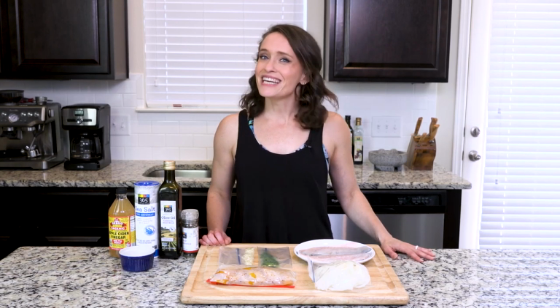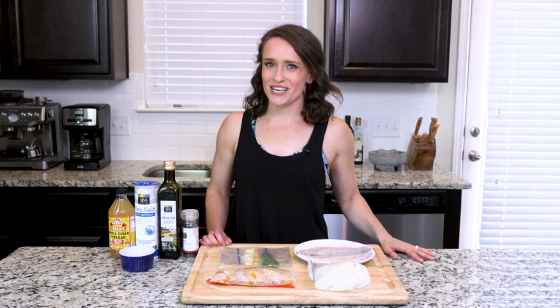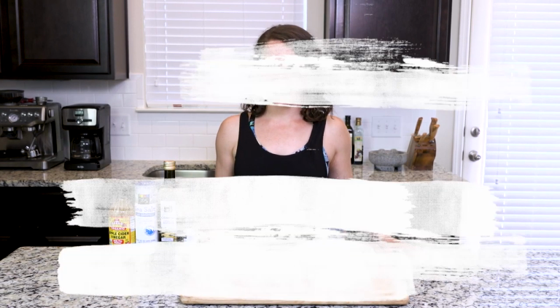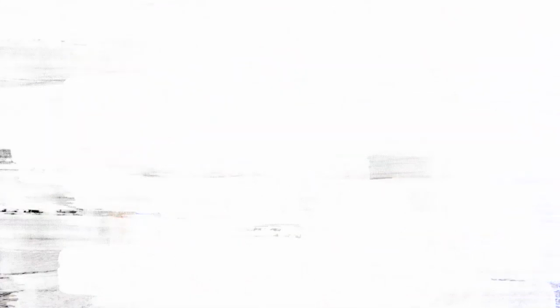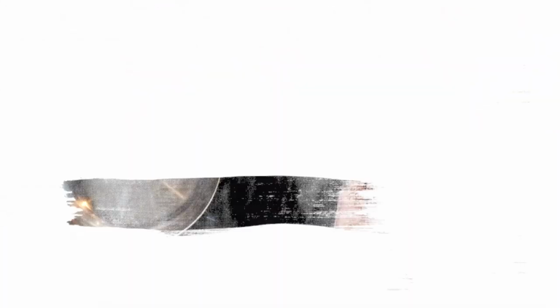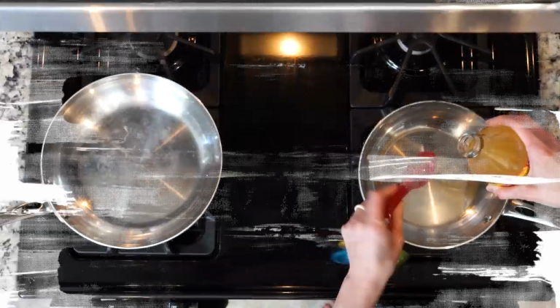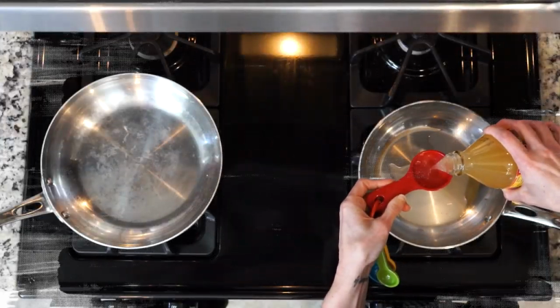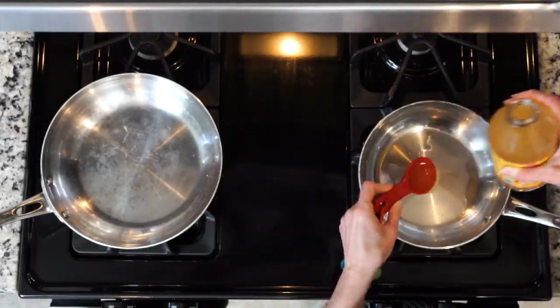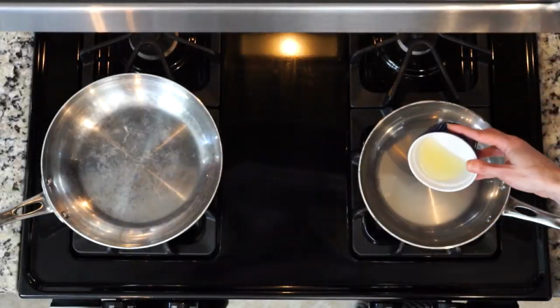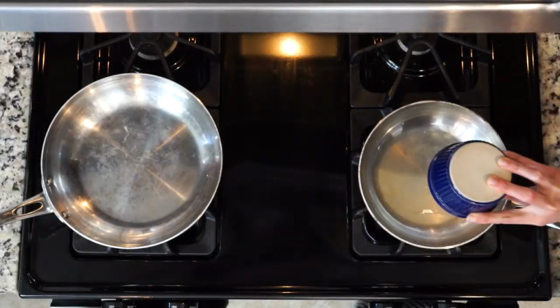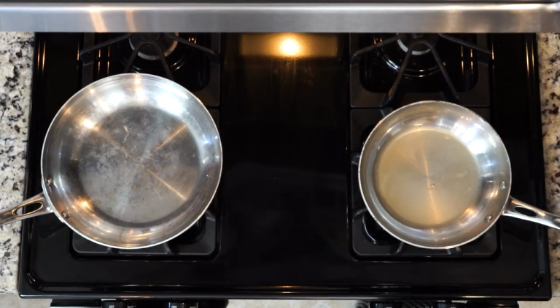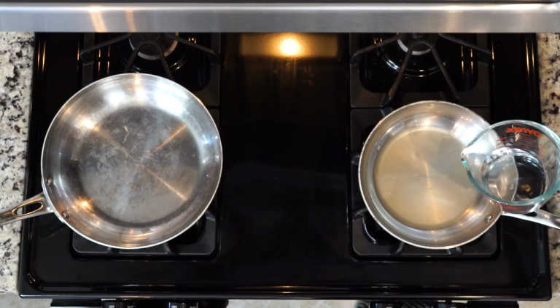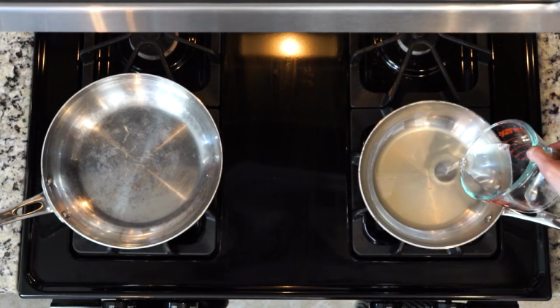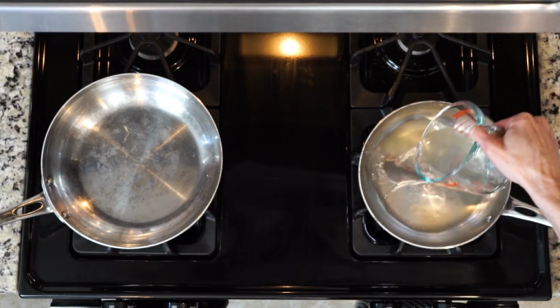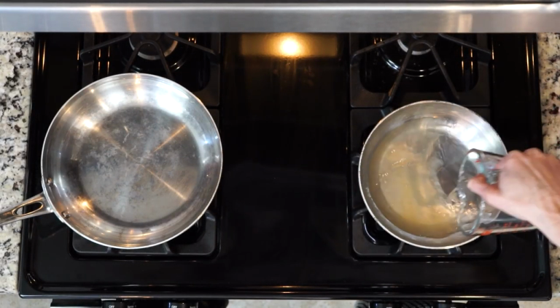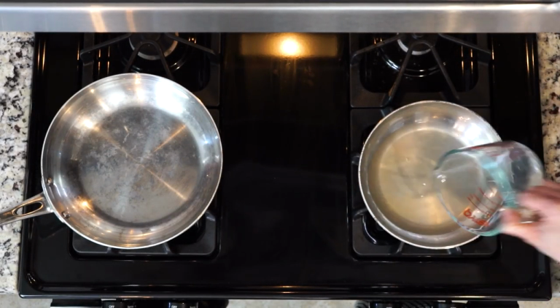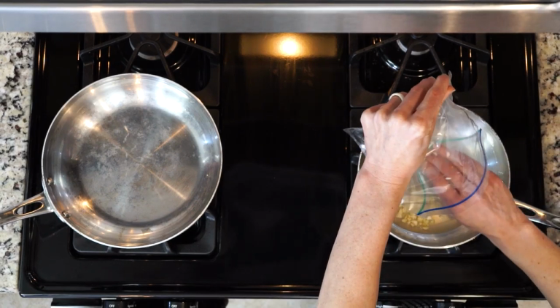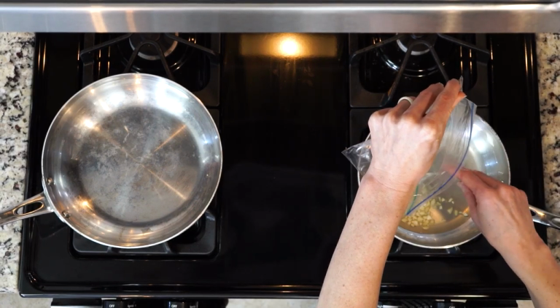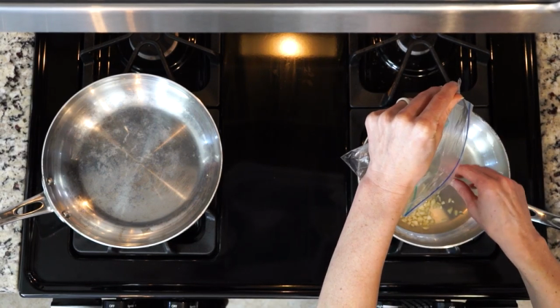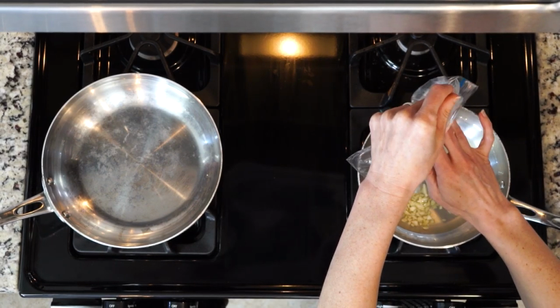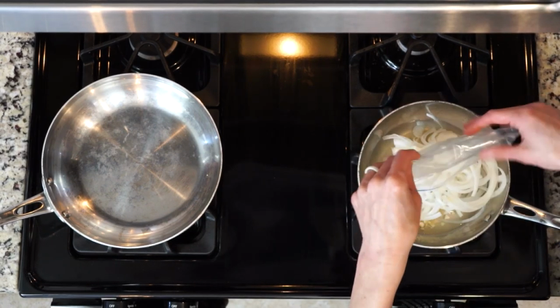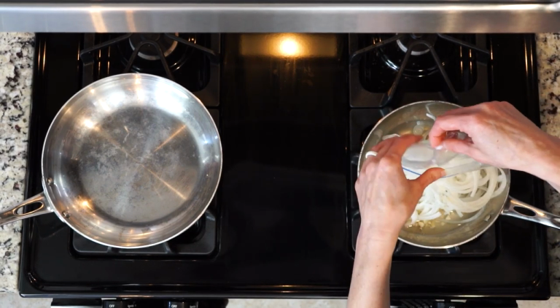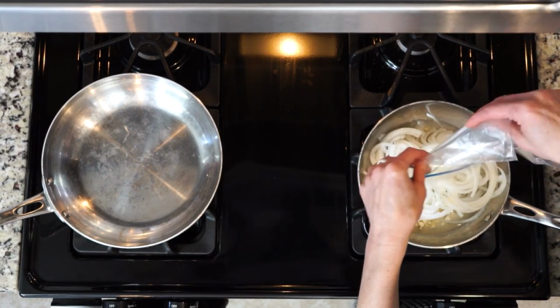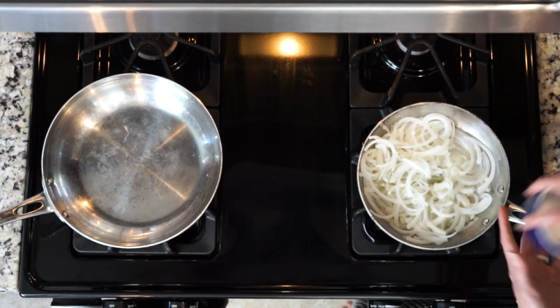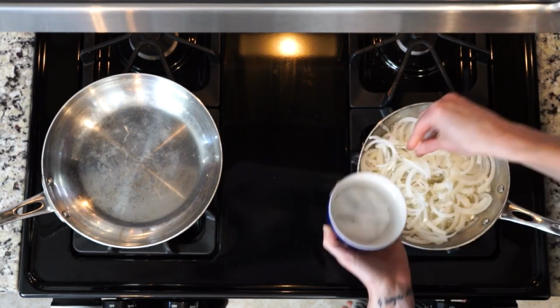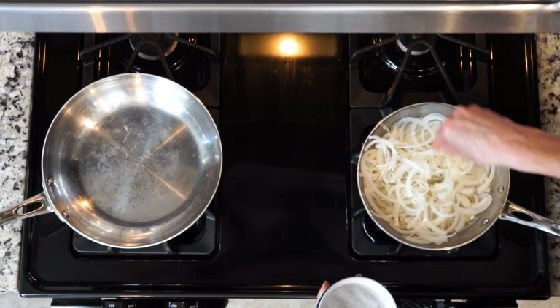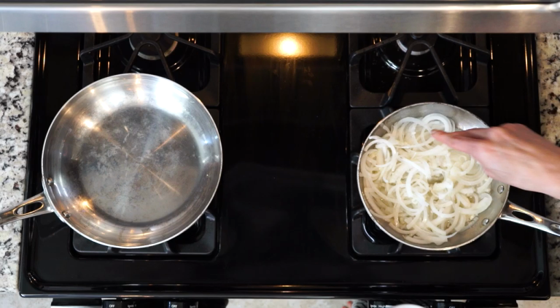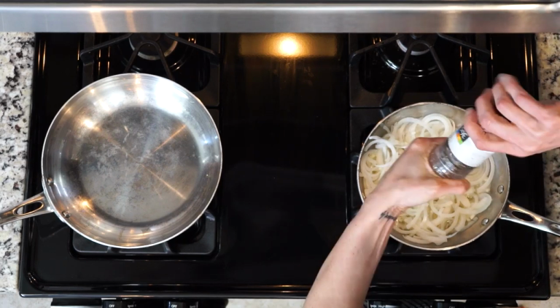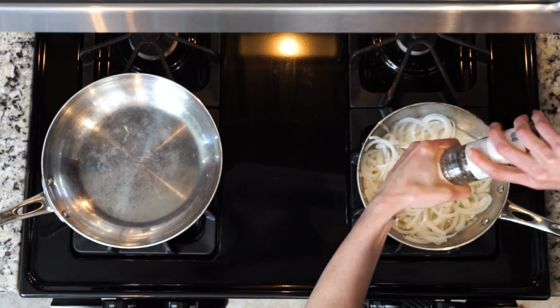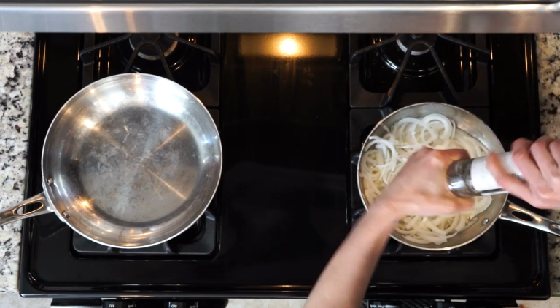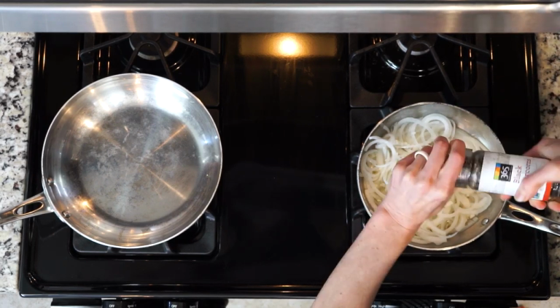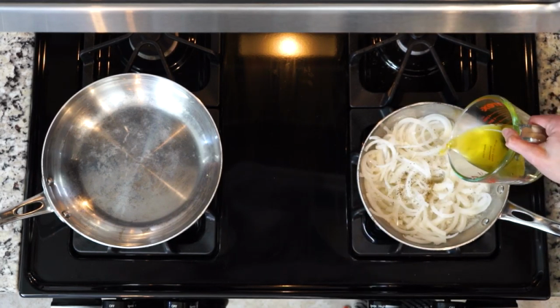Now let's get cooking. Mix your vinegar, lemon juice, and a third cup of water in a saucepan. Add the garlic and onion, then bring everything to a boil. Add a little salt and pepper, pour in the olive oil, and let it simmer for a minute or so. Then turn off the heat.